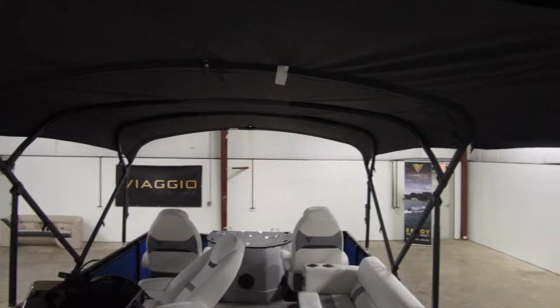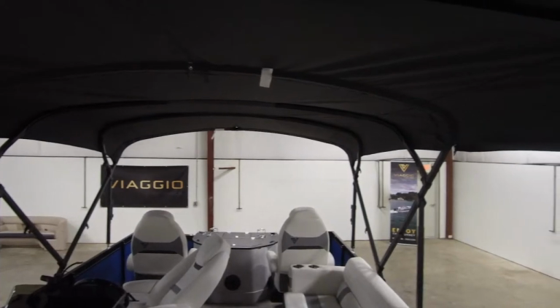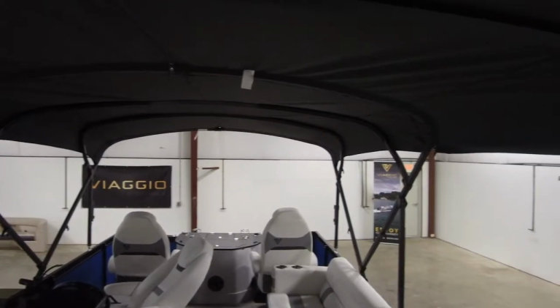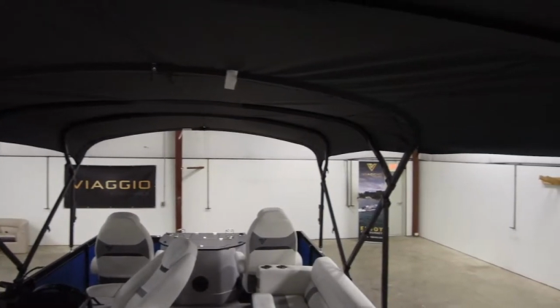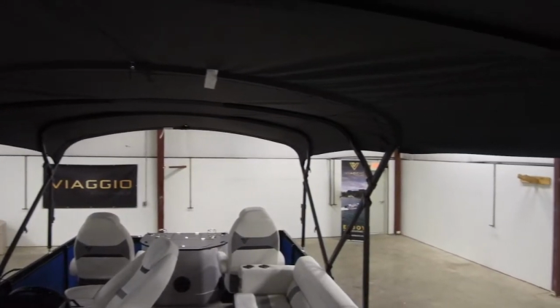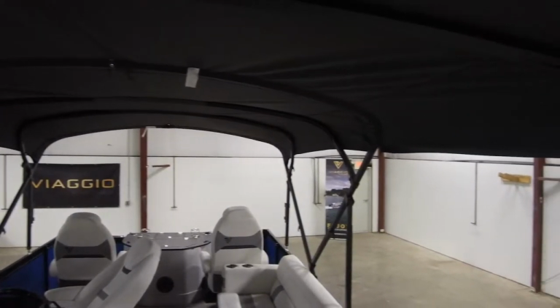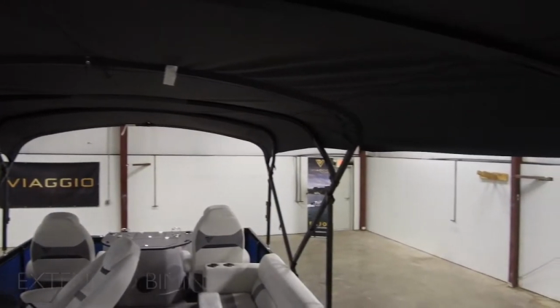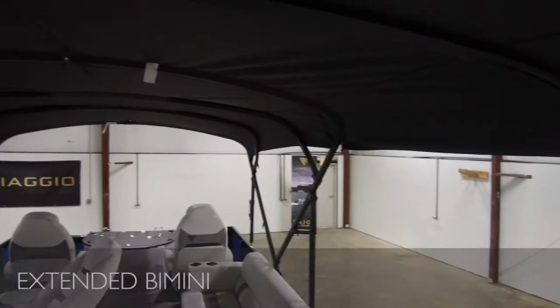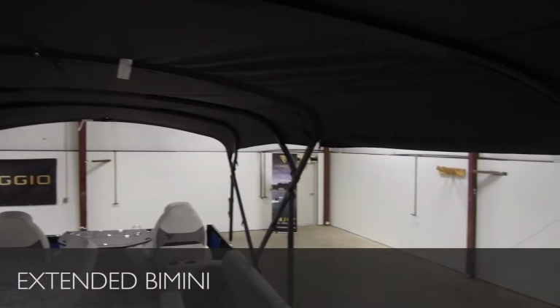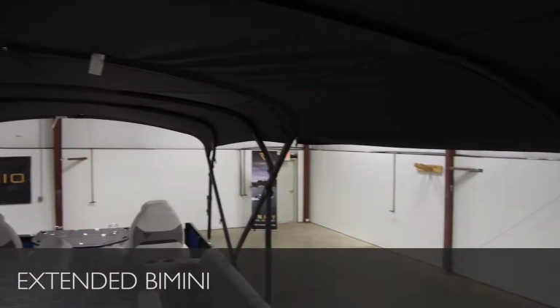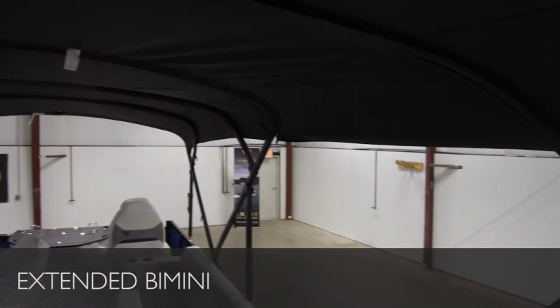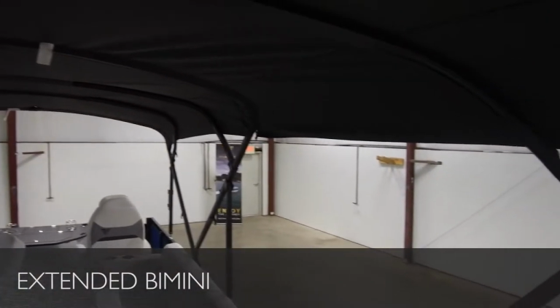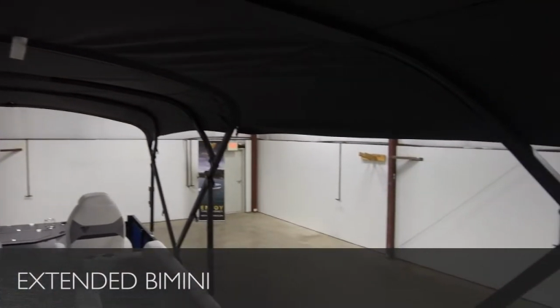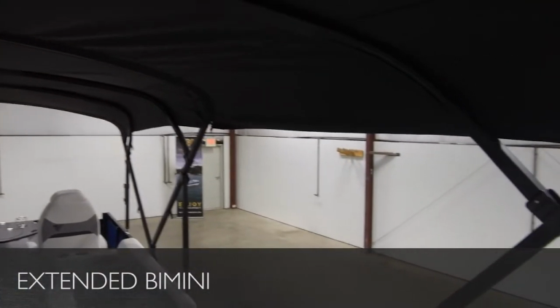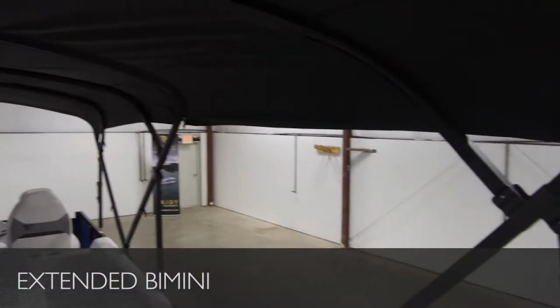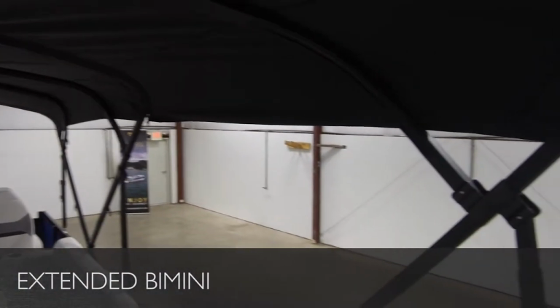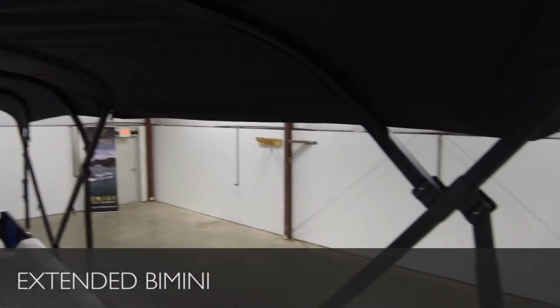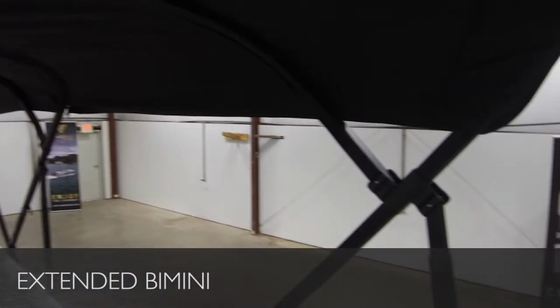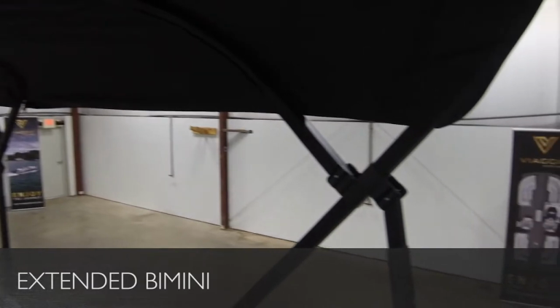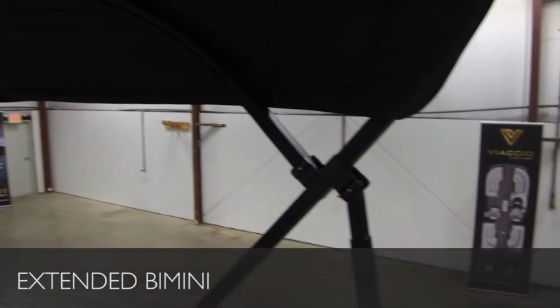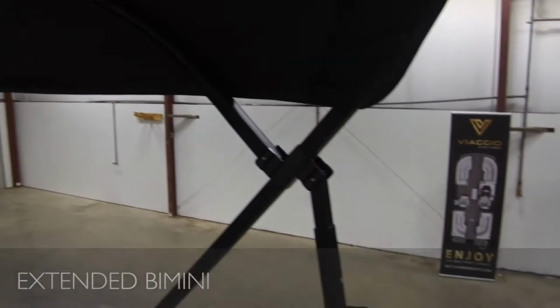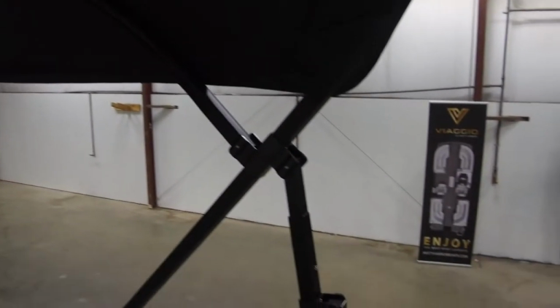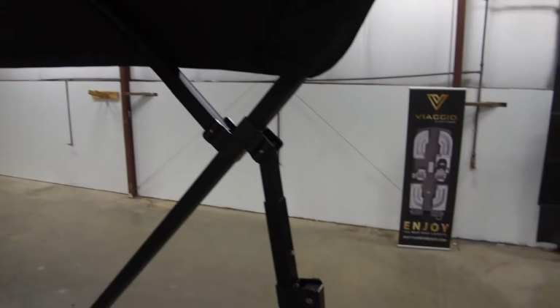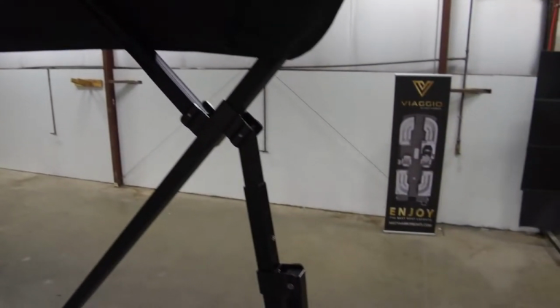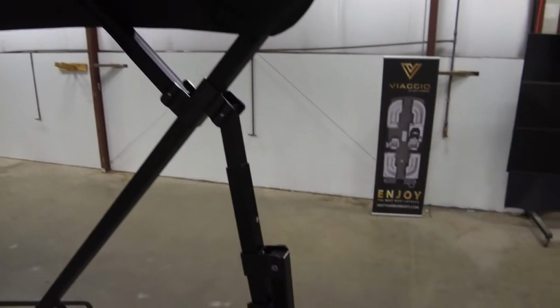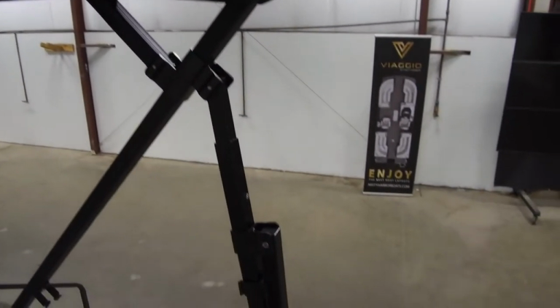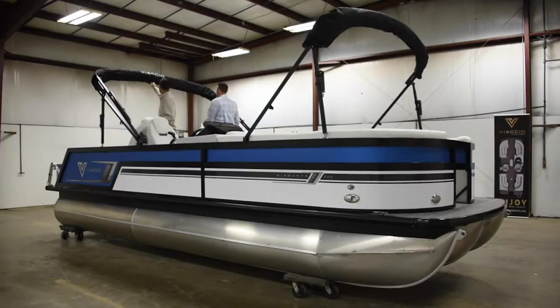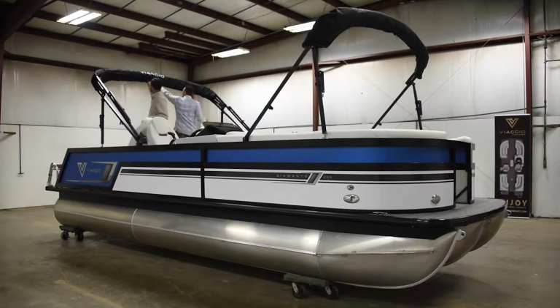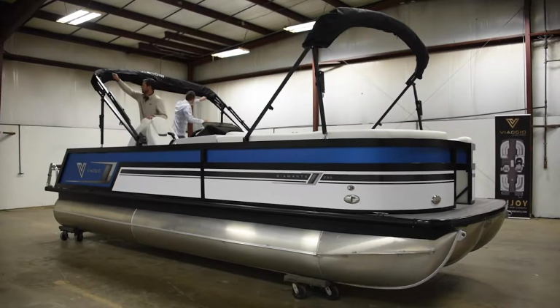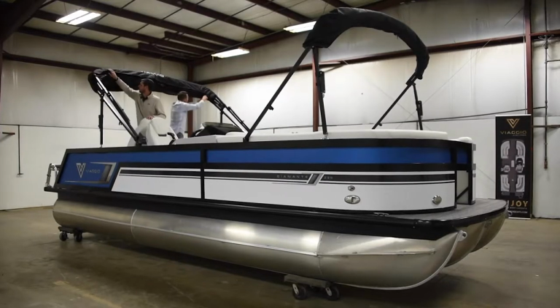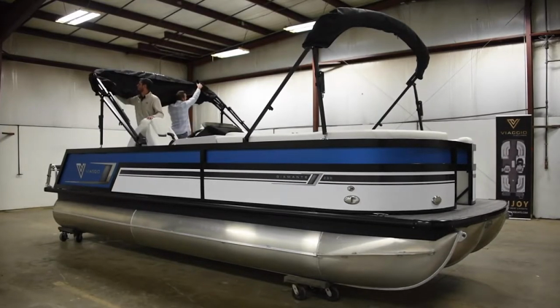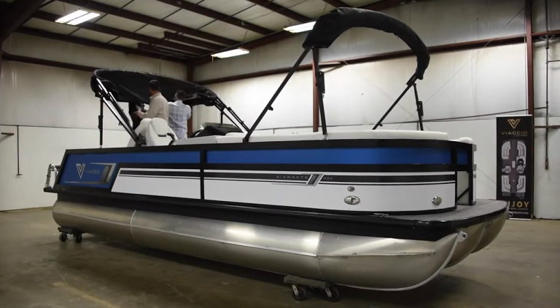Our team at Viaggio by Misty Harbor is excited to introduce our new extended Bimini, providing you with over 15 feet of shade from the sun. Setup takes only minutes.